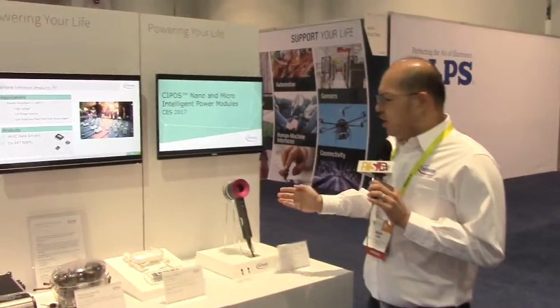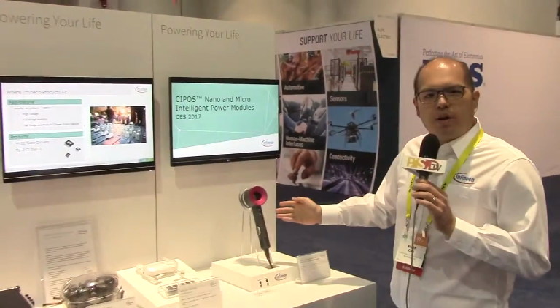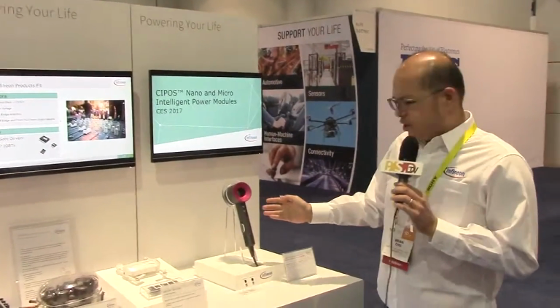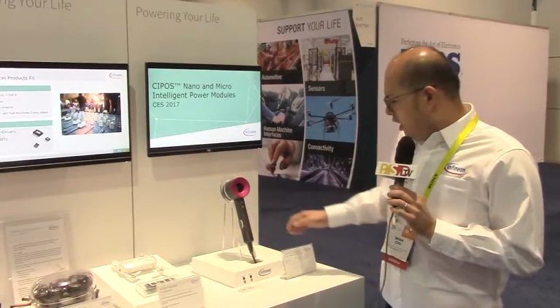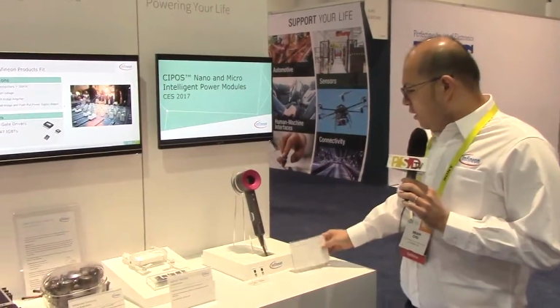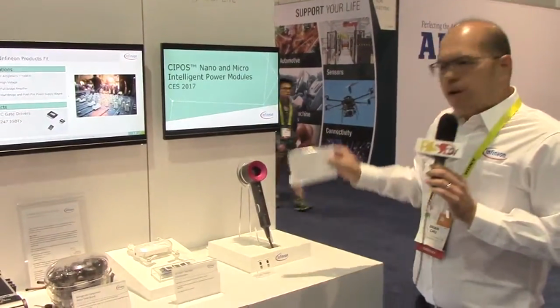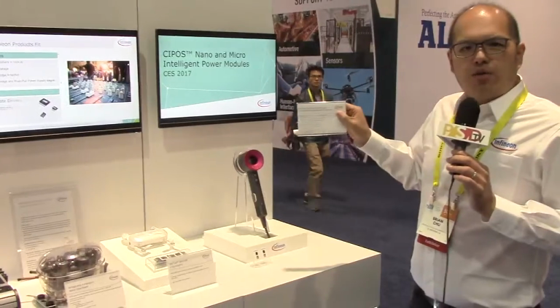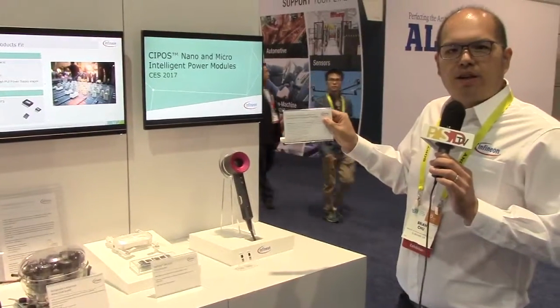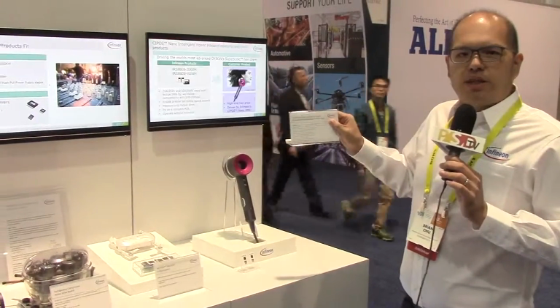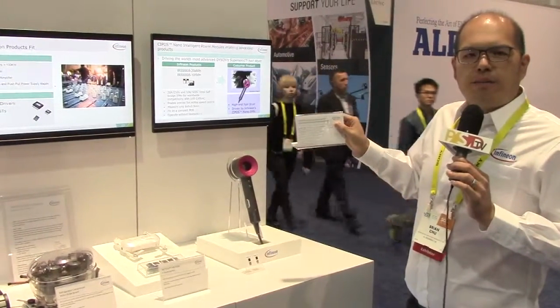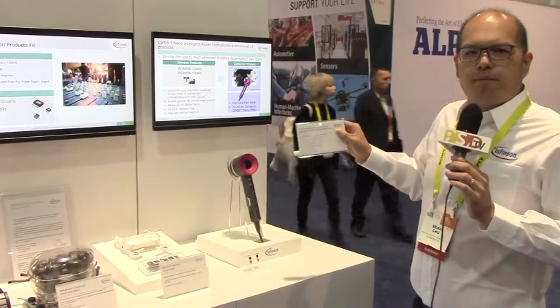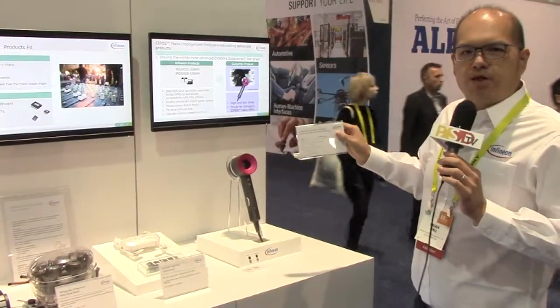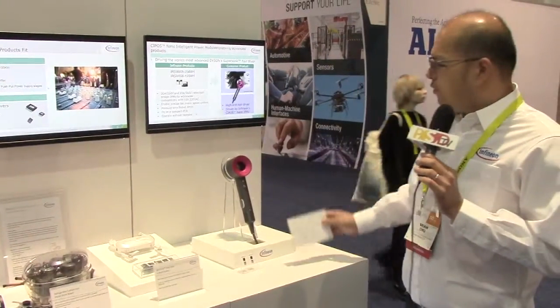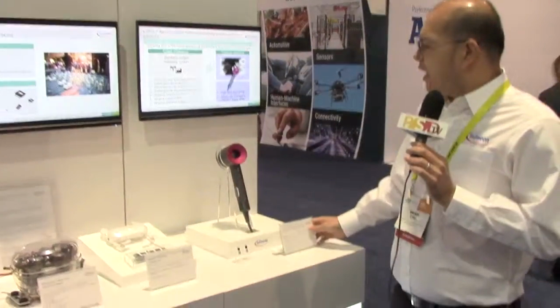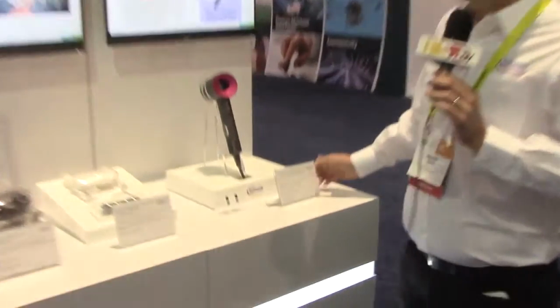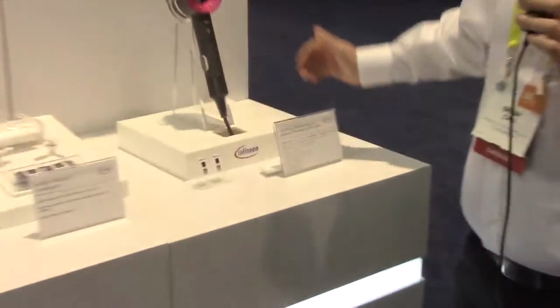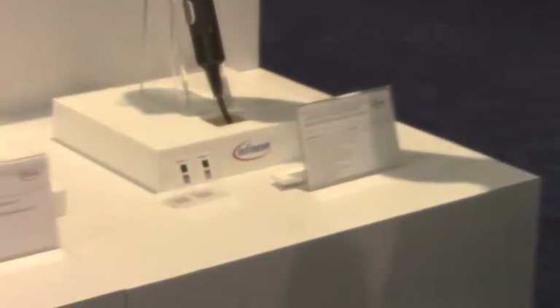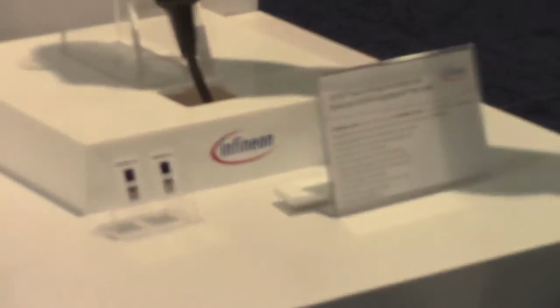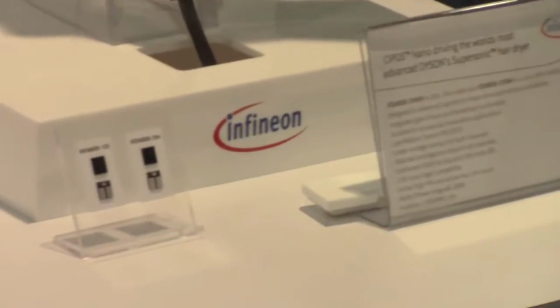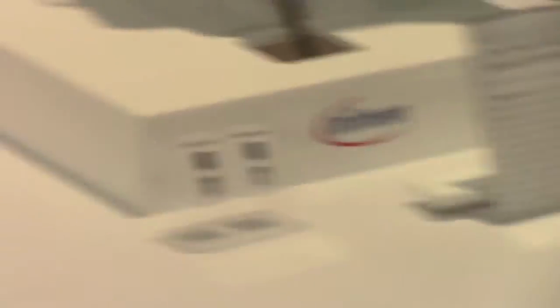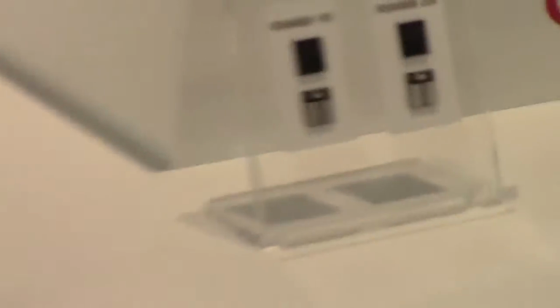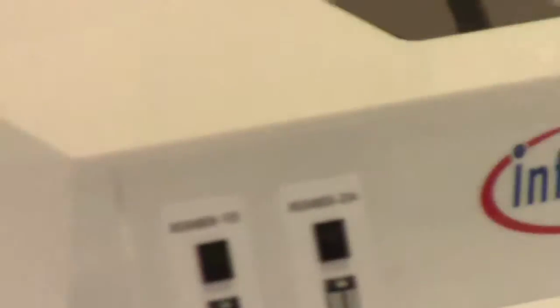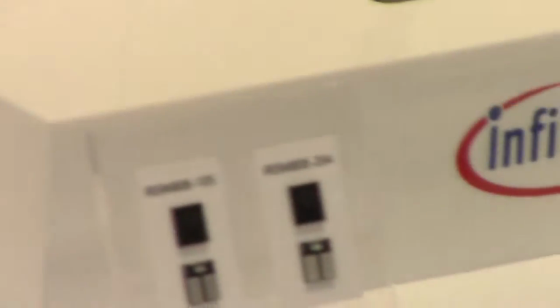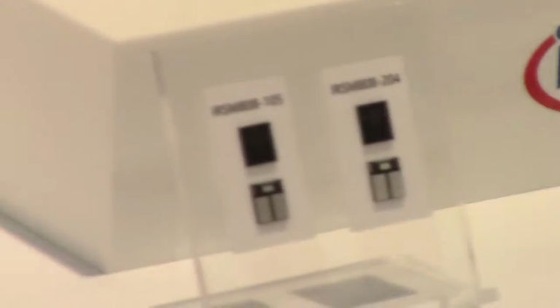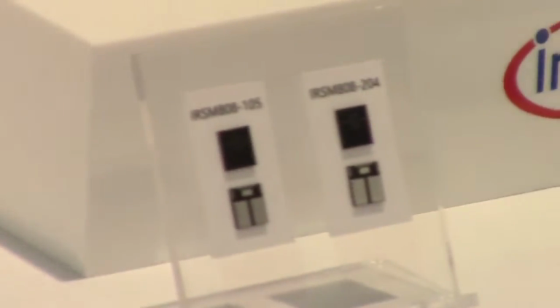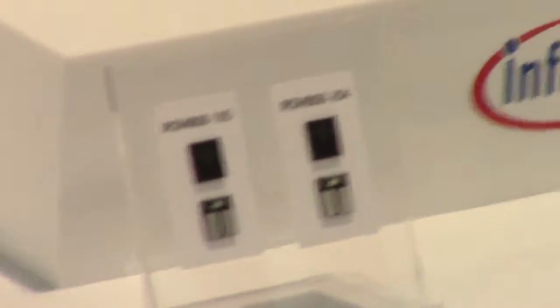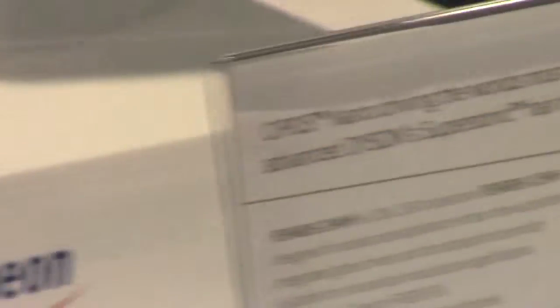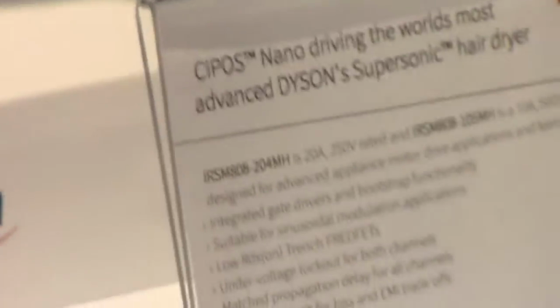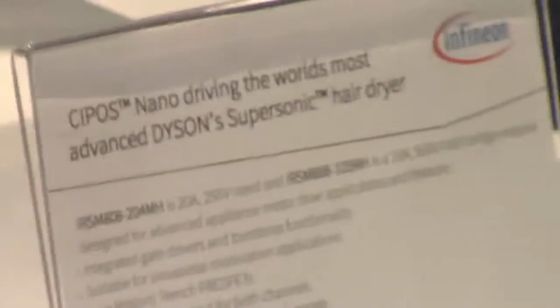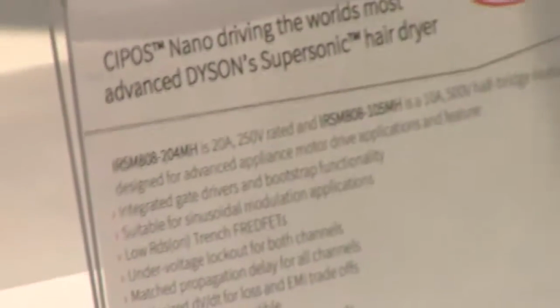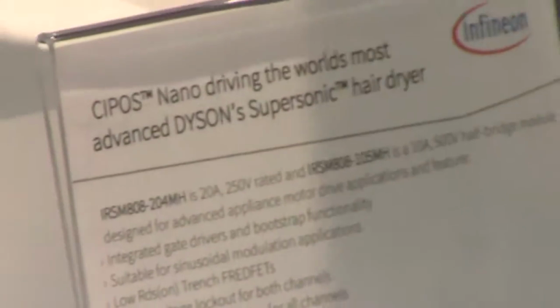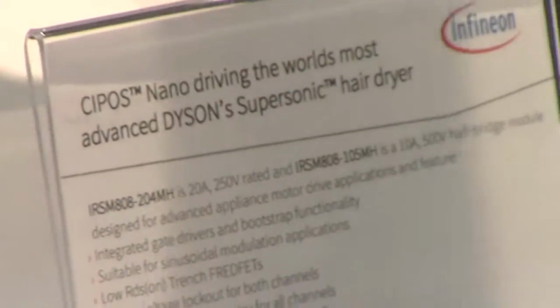The first one is our nano driver in the small IPM packages for the Dyson hair dryers. The form factors allow designers to design the small donut shape of PCBs that powers the very powerful hair dryer for people to use today.